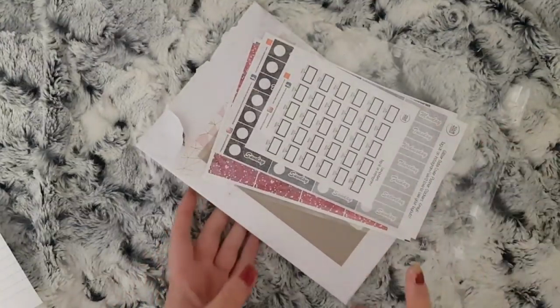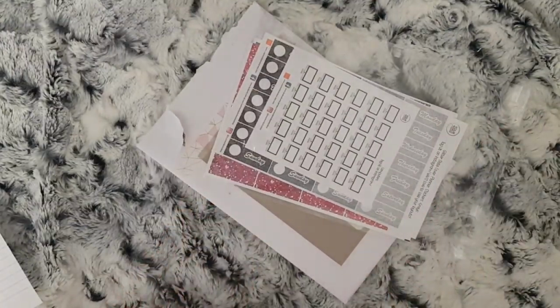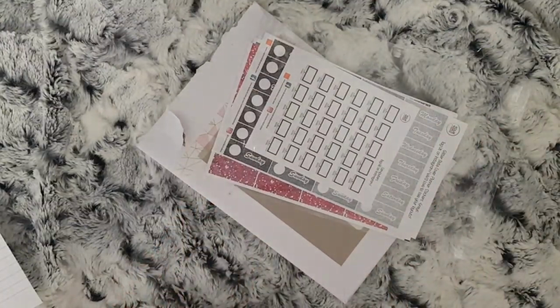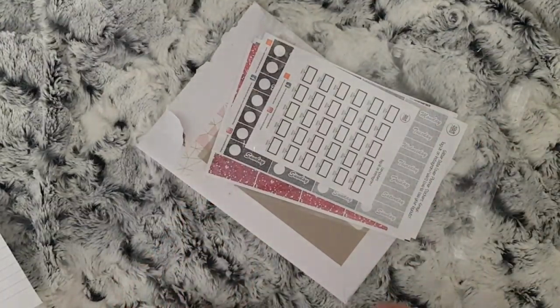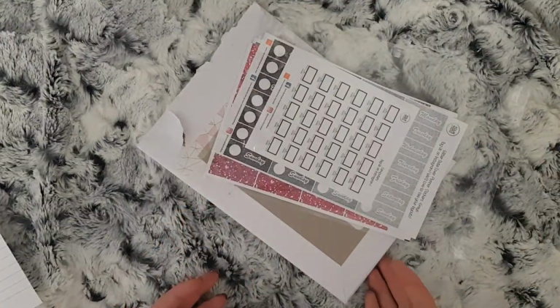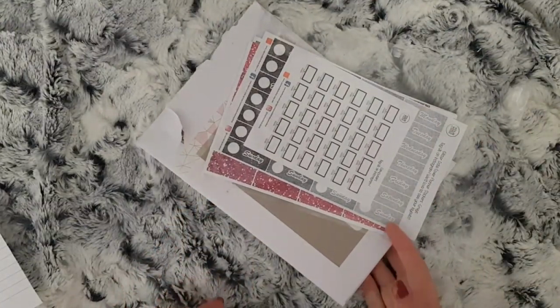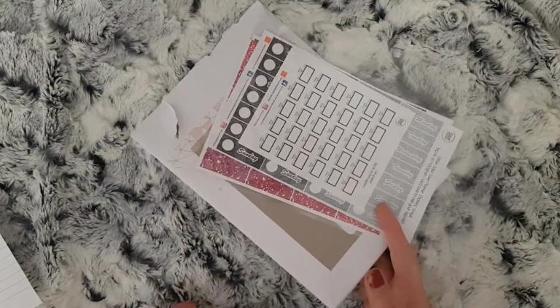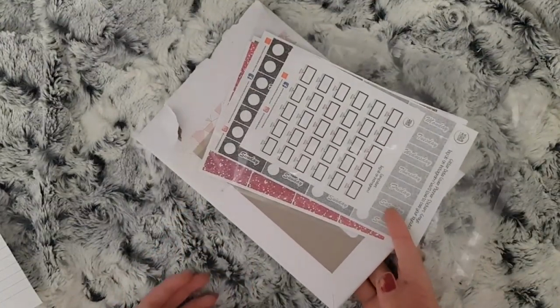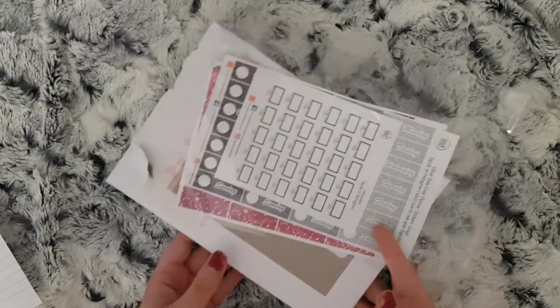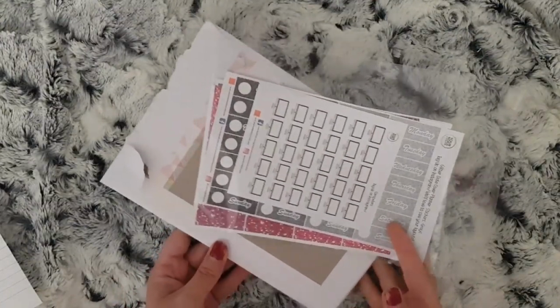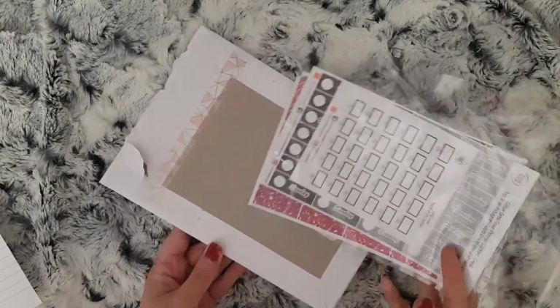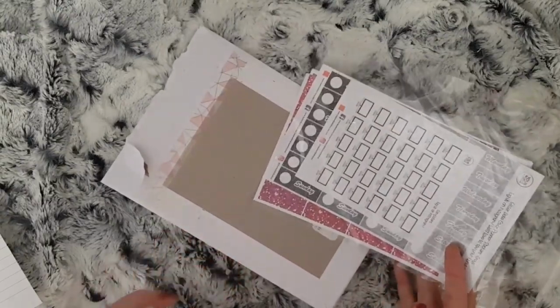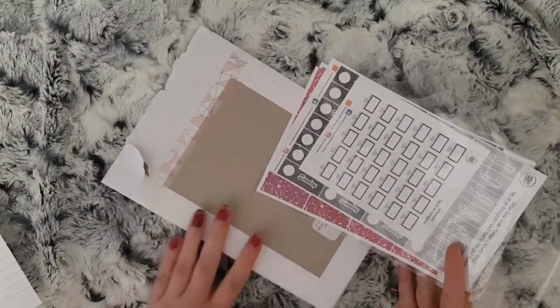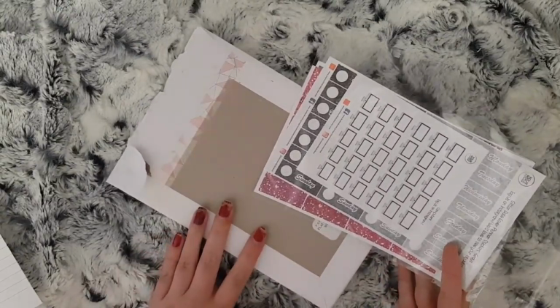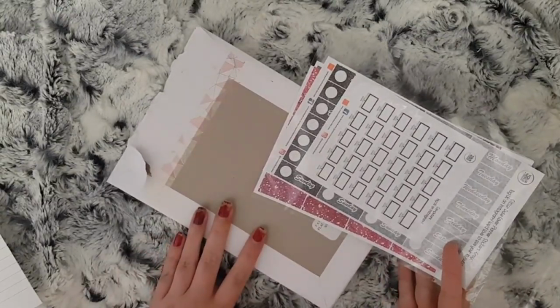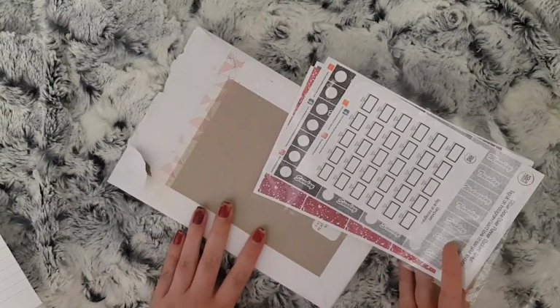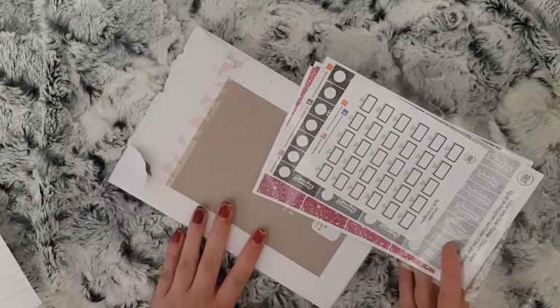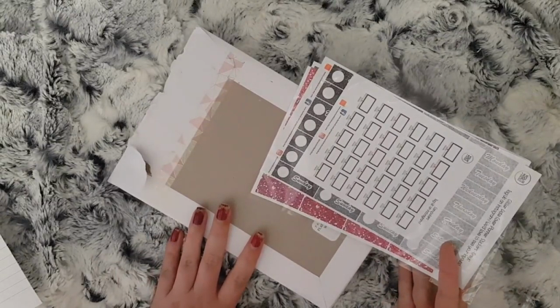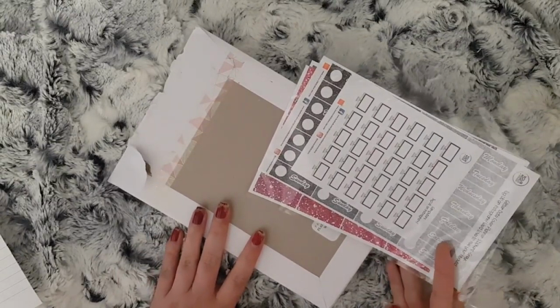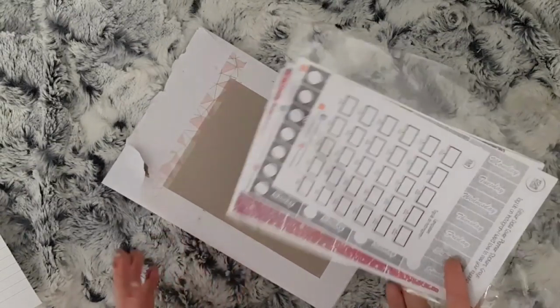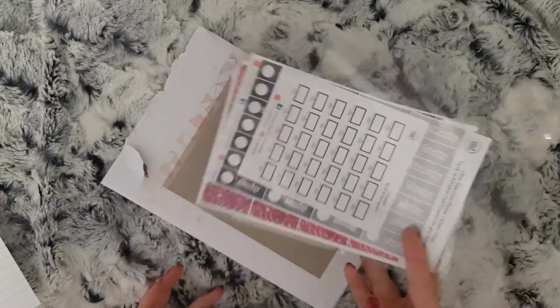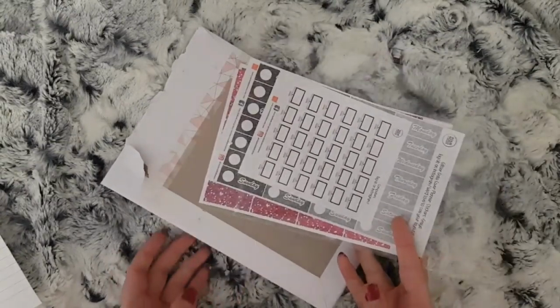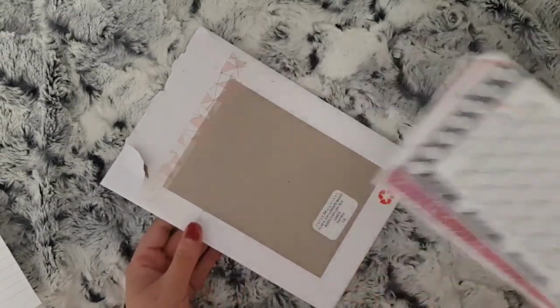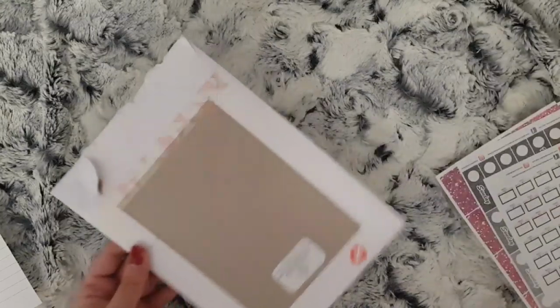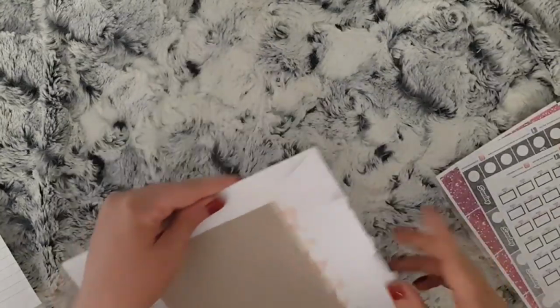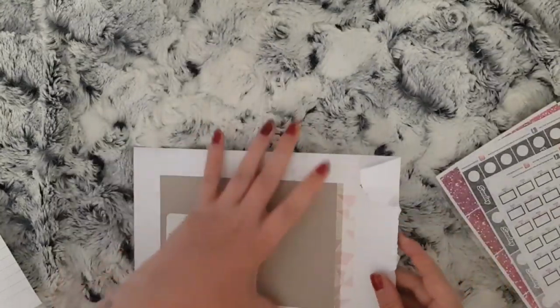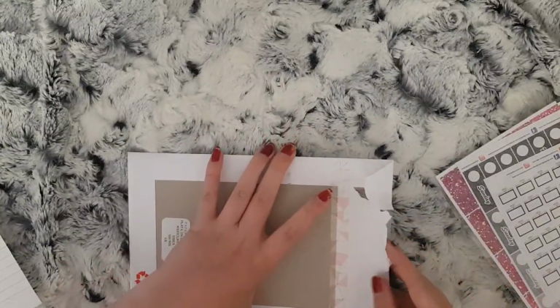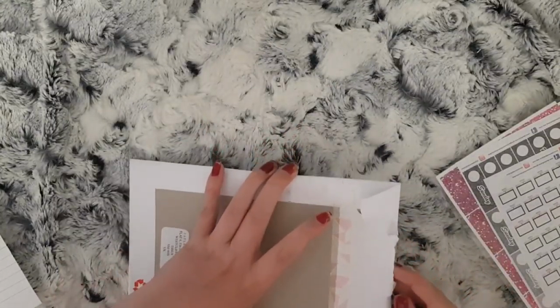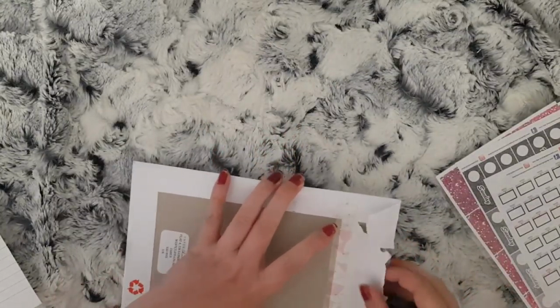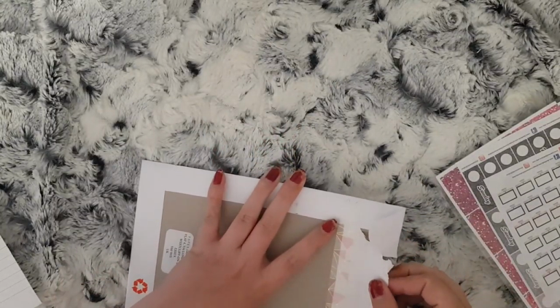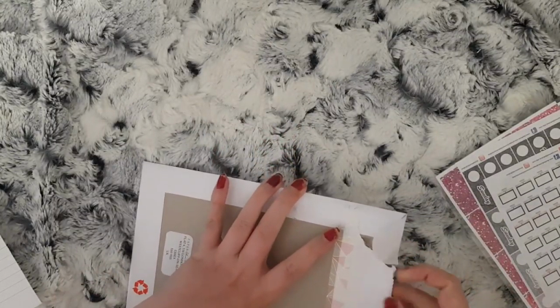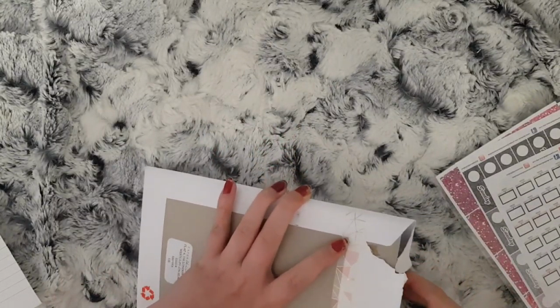I've just got my last two orders to show you. I have an order from Paper Chic Plans and Your World of Colour. We'll get on to Paper Chic Plans first.